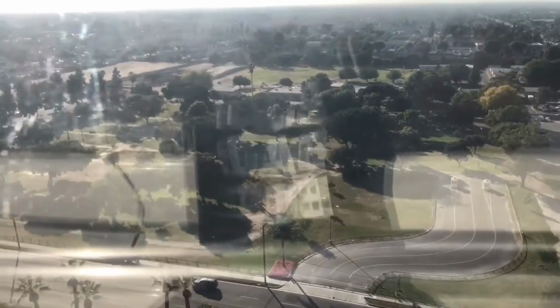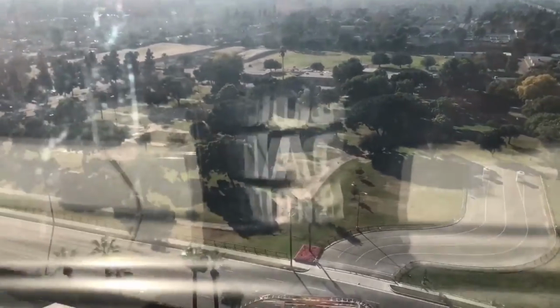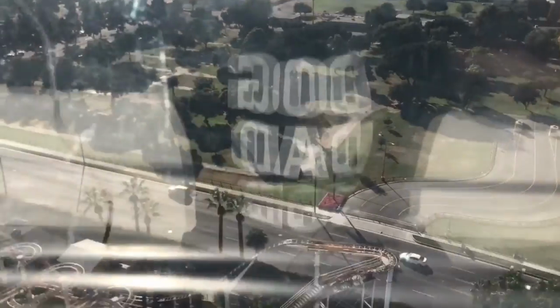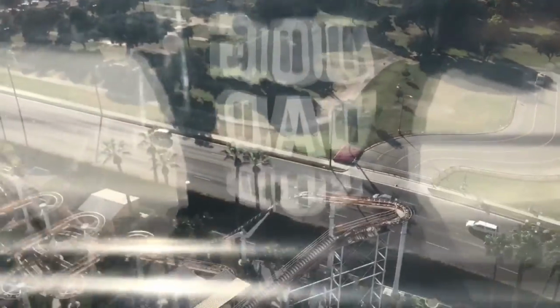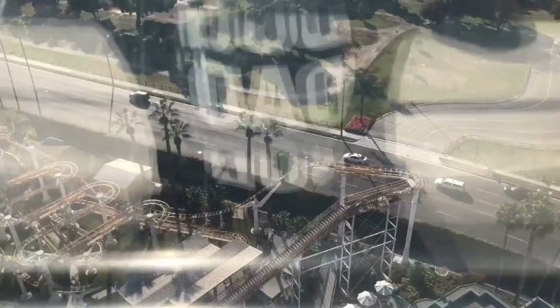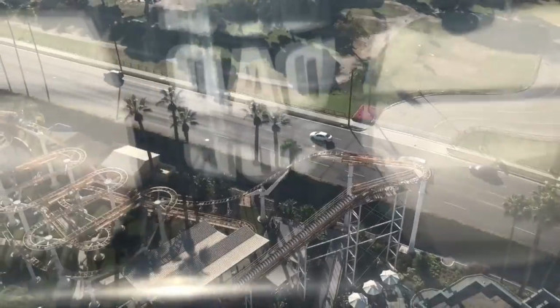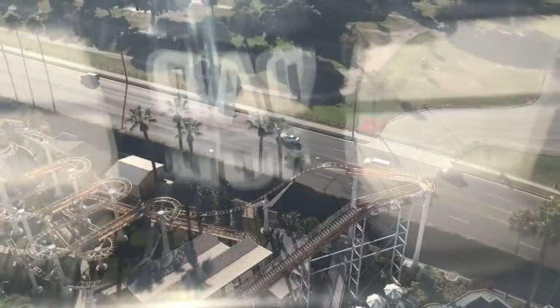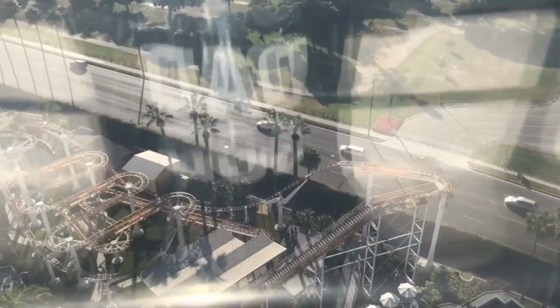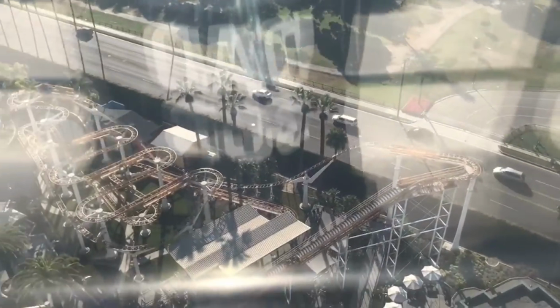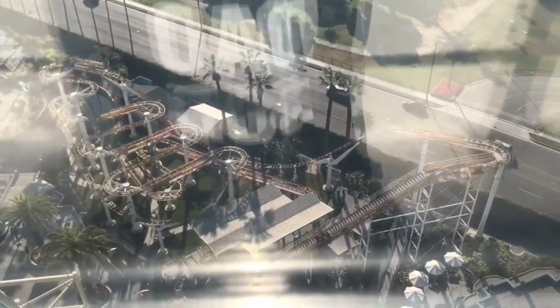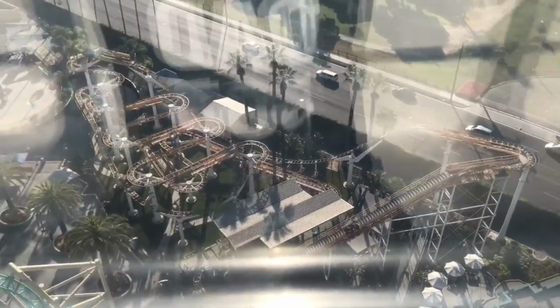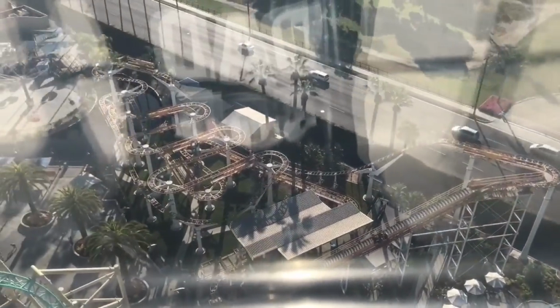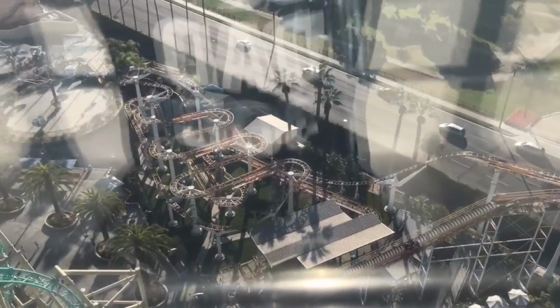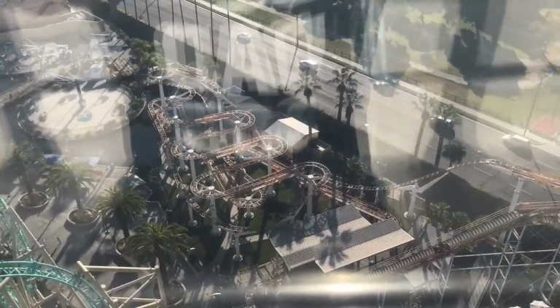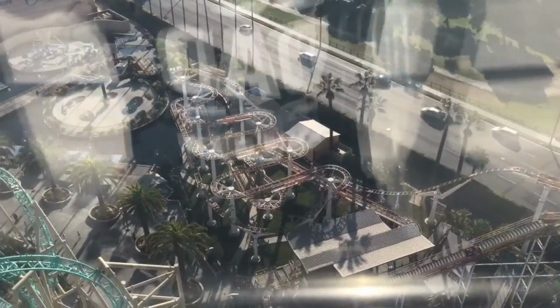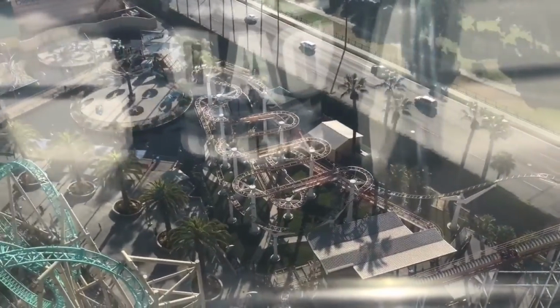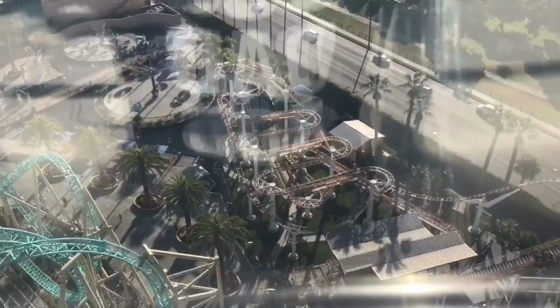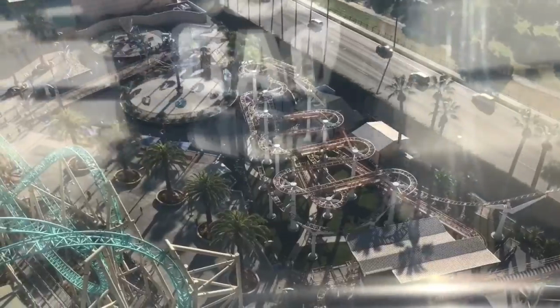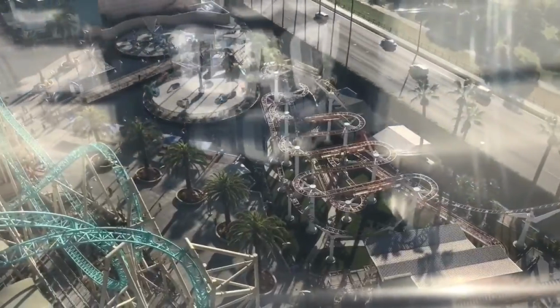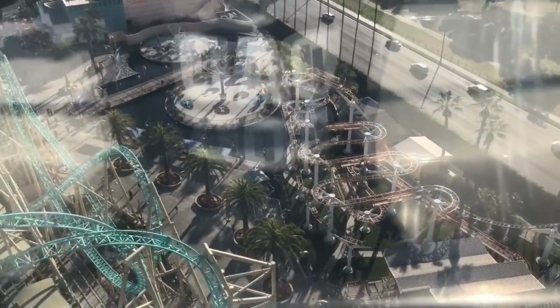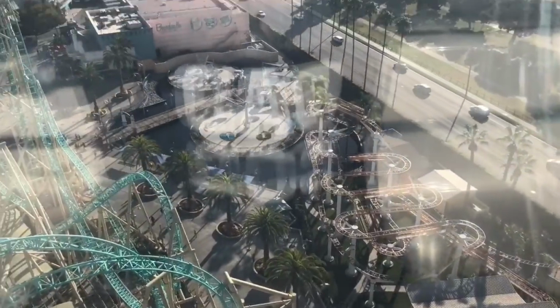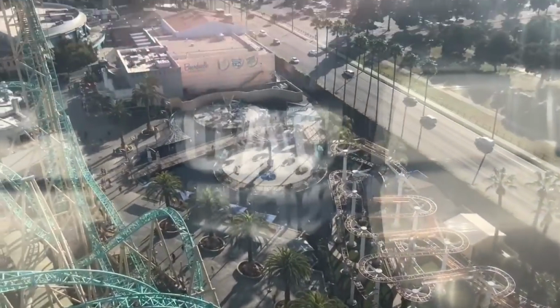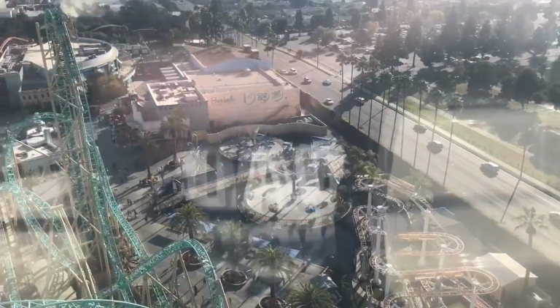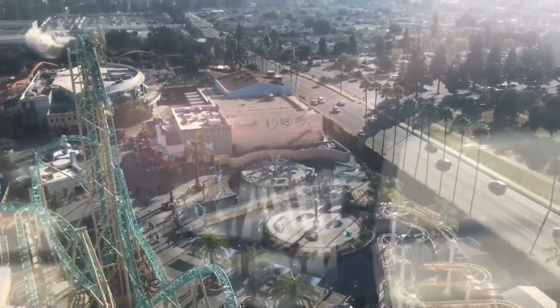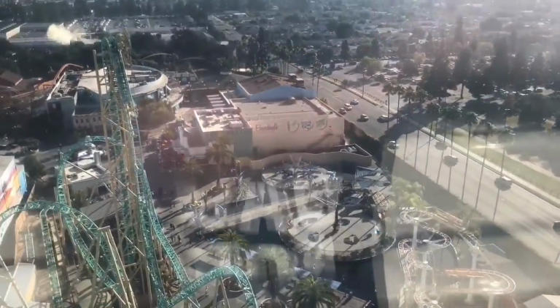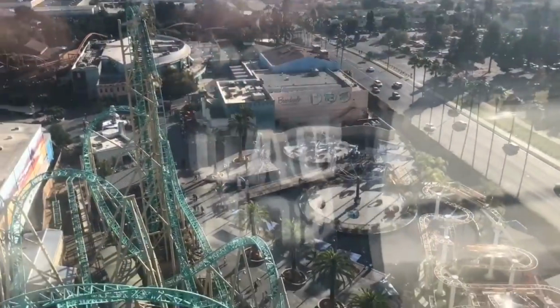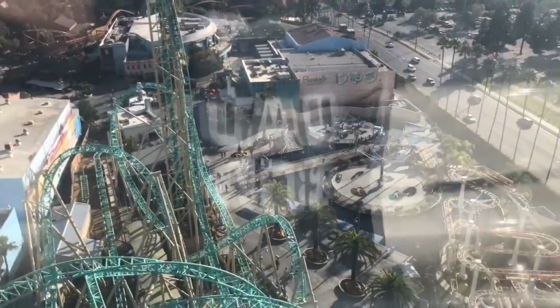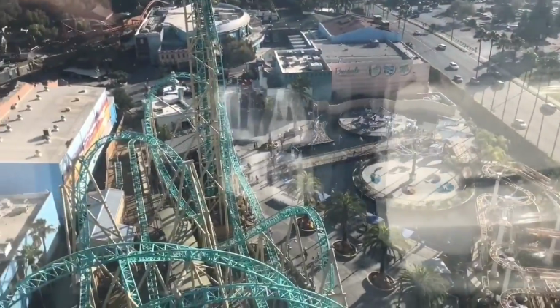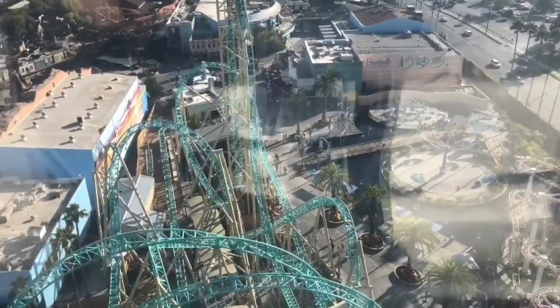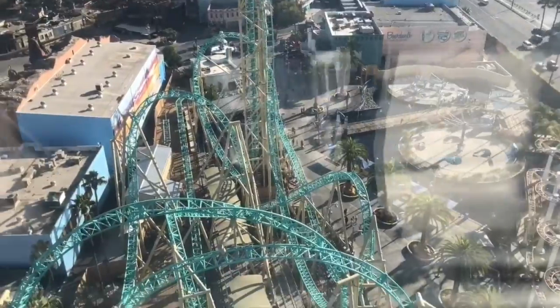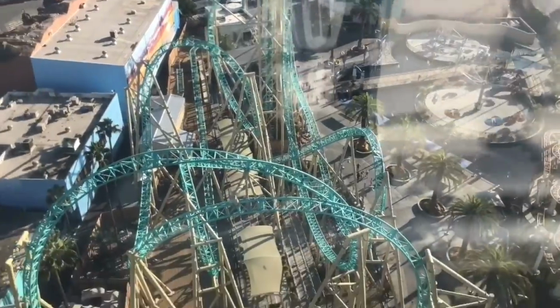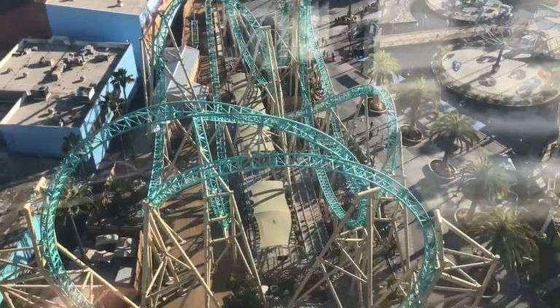Speaking of Montezuma's Revenge, it opened on May 25, 1978, making it Knott's Berry Farm's longest-standing roller coaster.